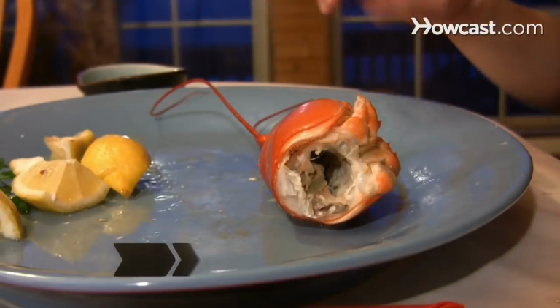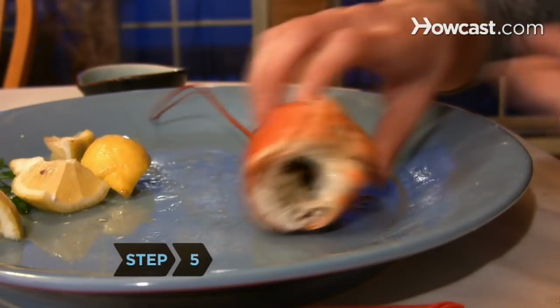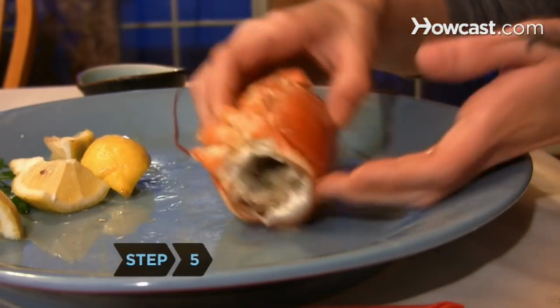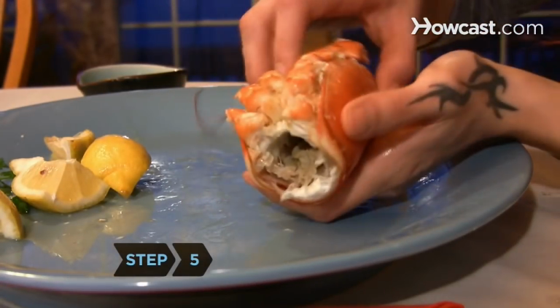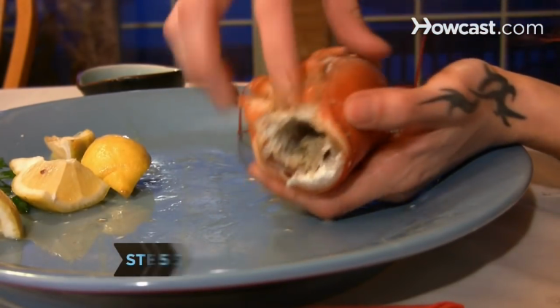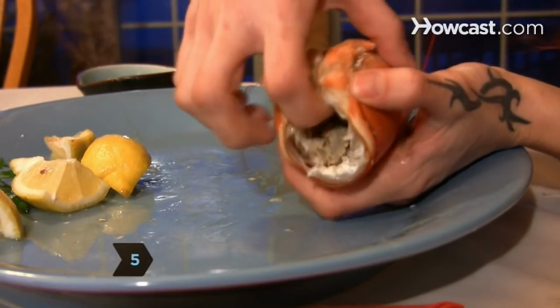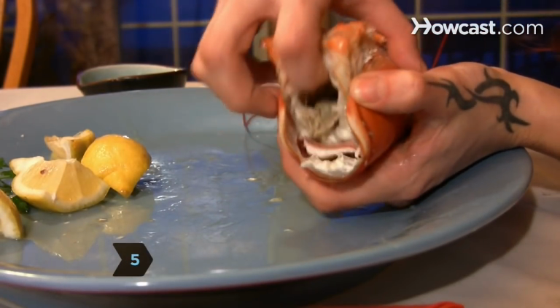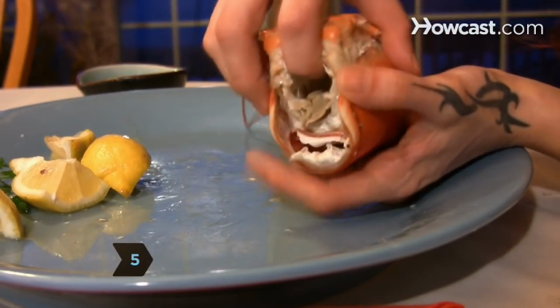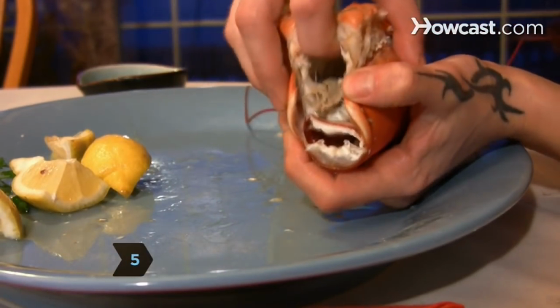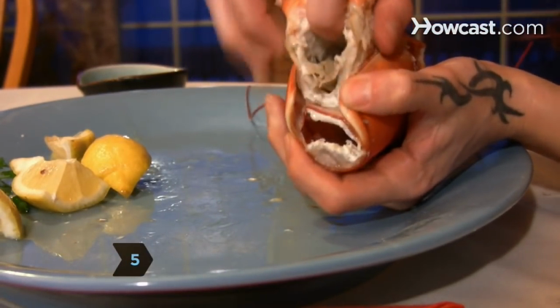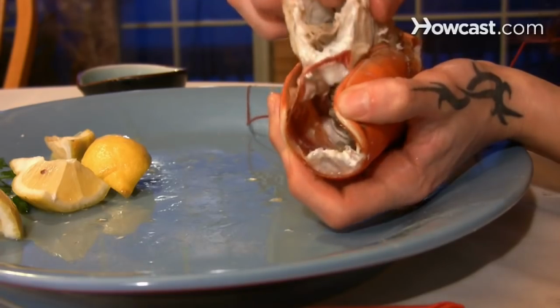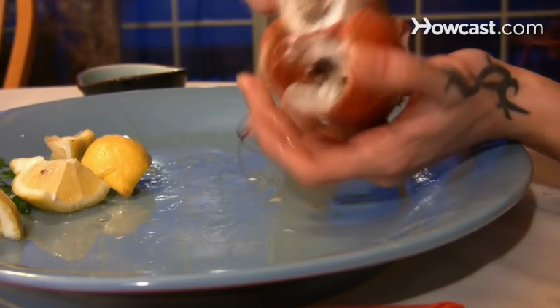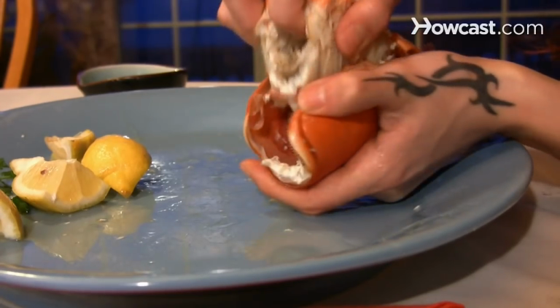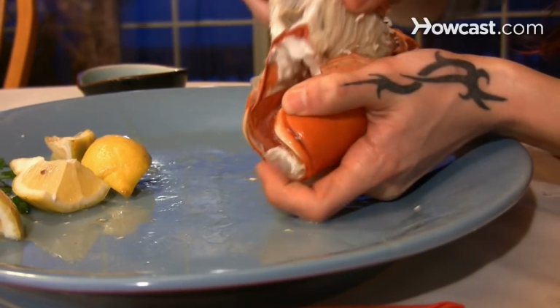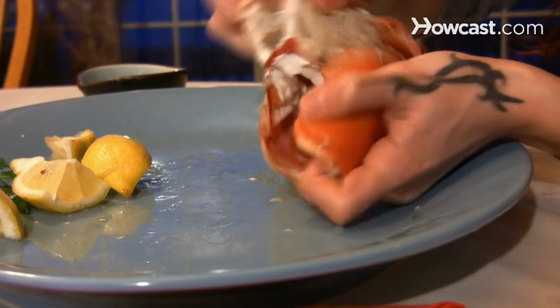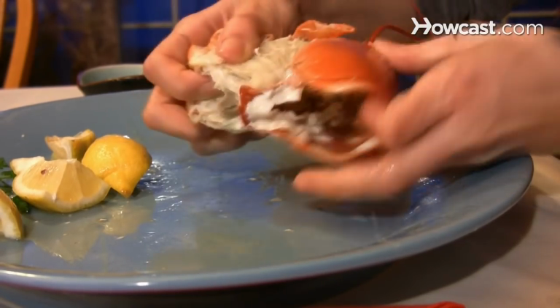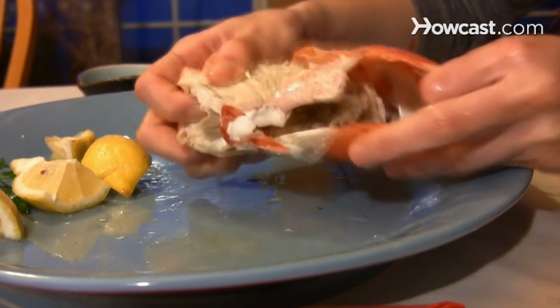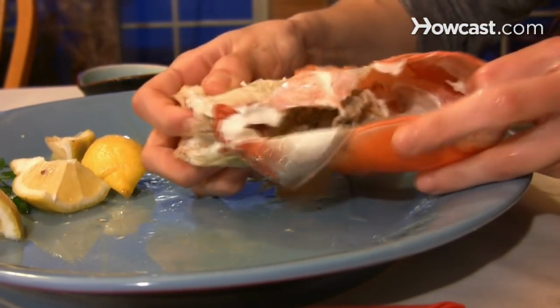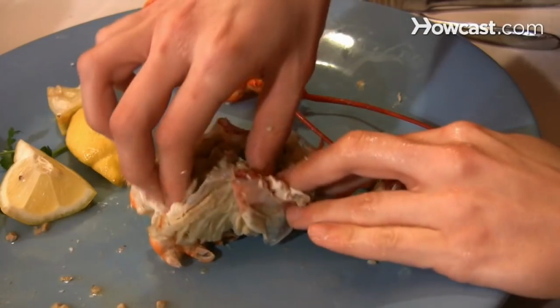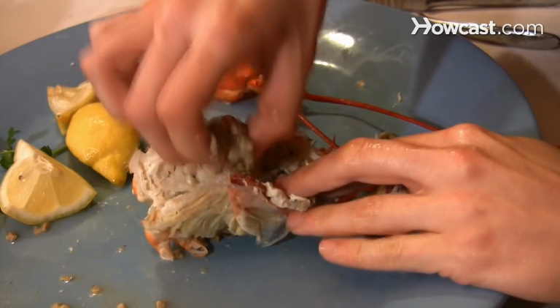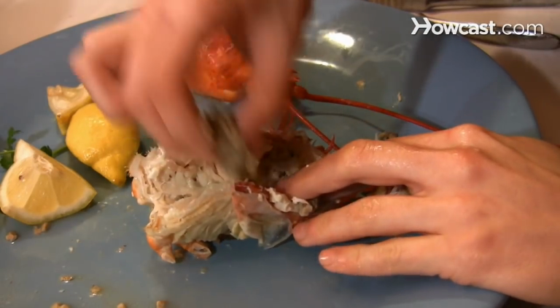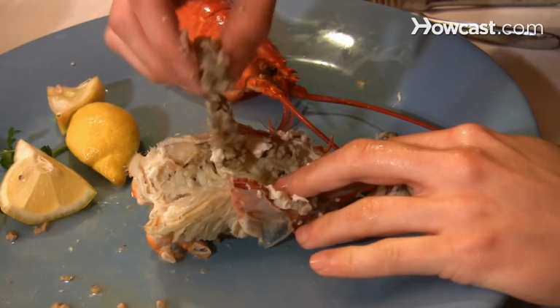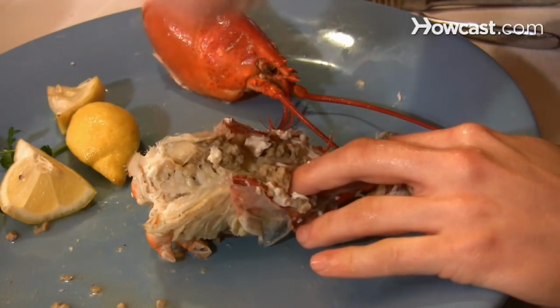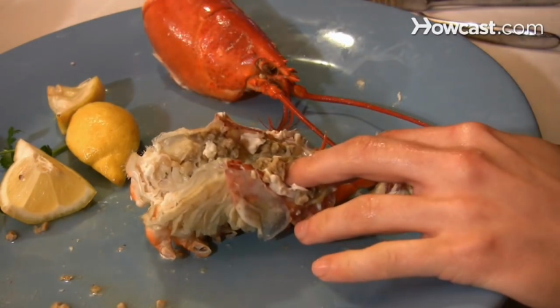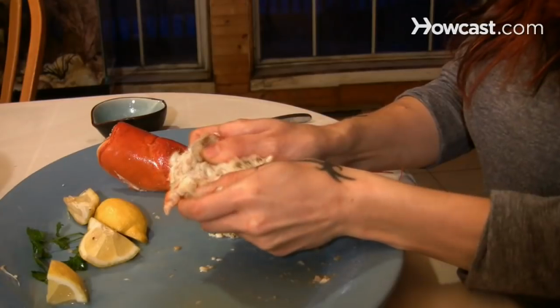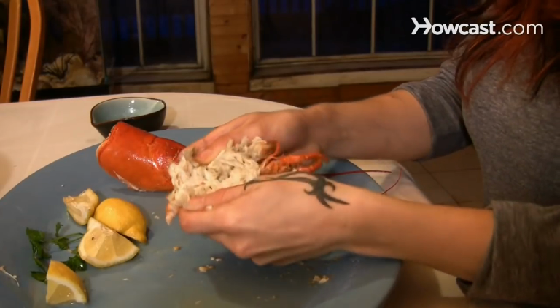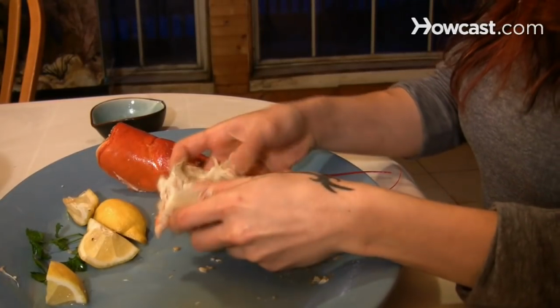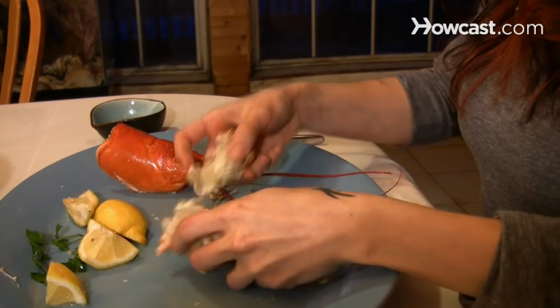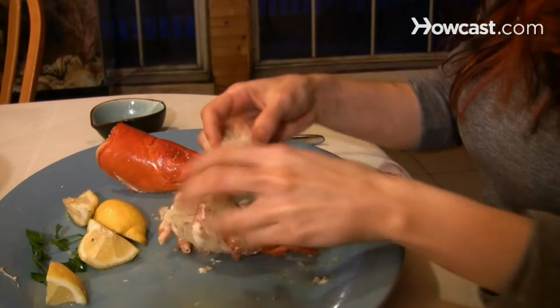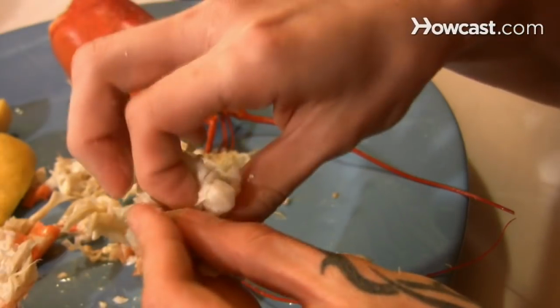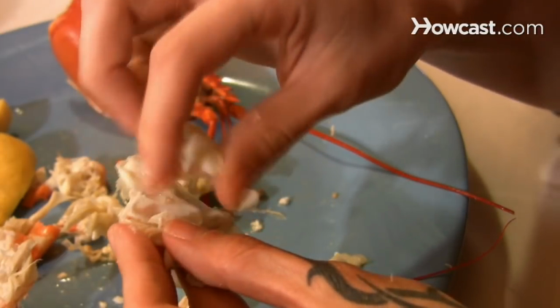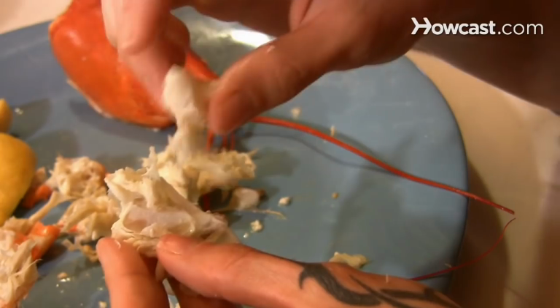Step 5. Get to the meat inside the lobster's body by gripping it at the hole where the tail was. With your other hand, peel away the softer underside of the shell. From inside the body, you can eat the roe and the green tomalley, the liver, as well as the last sections of meat between the legs.